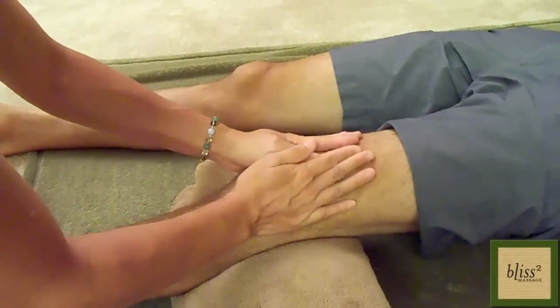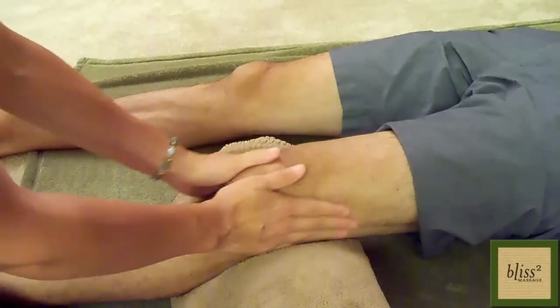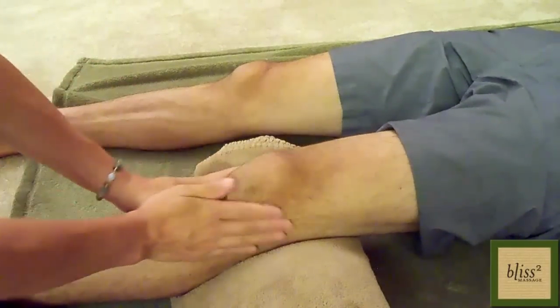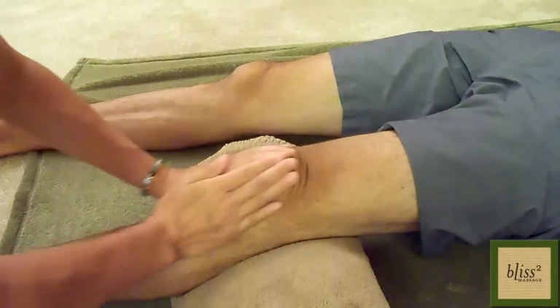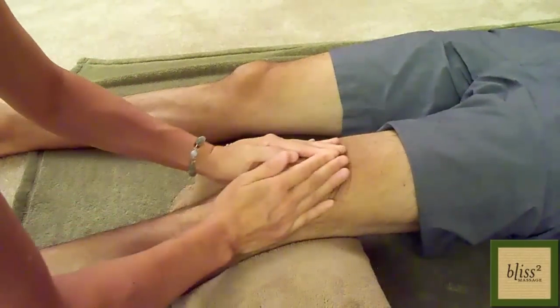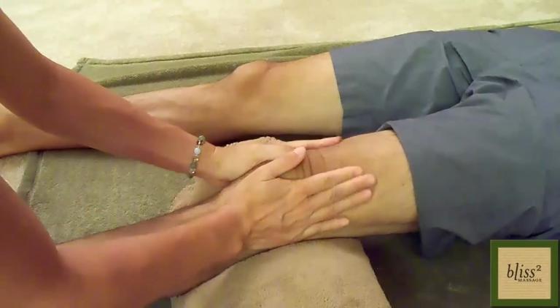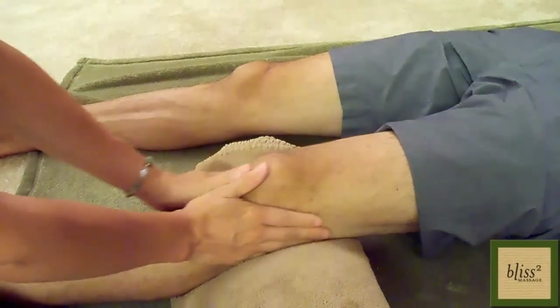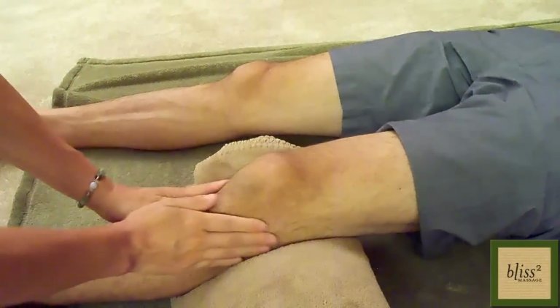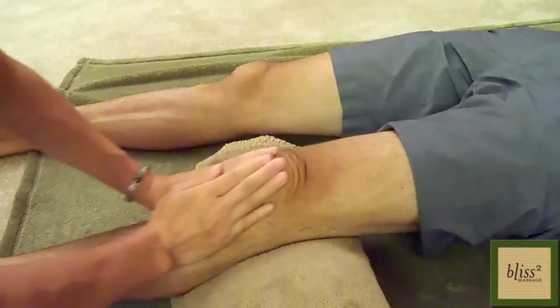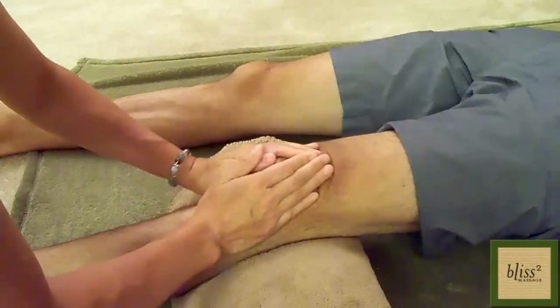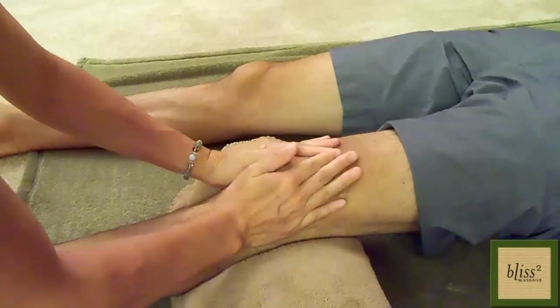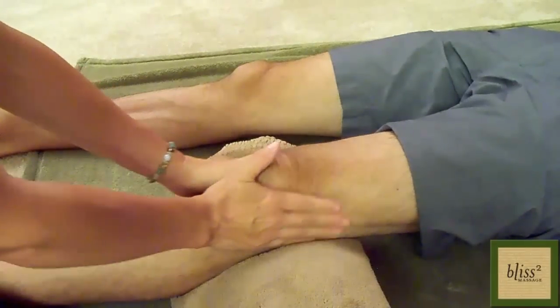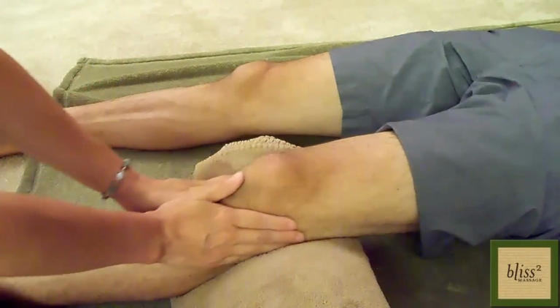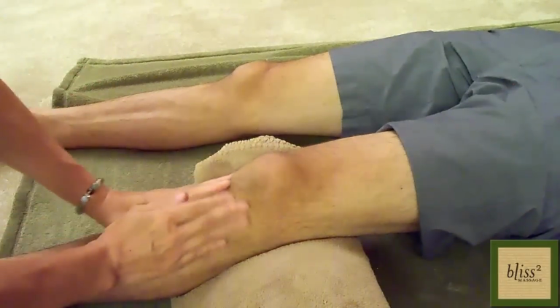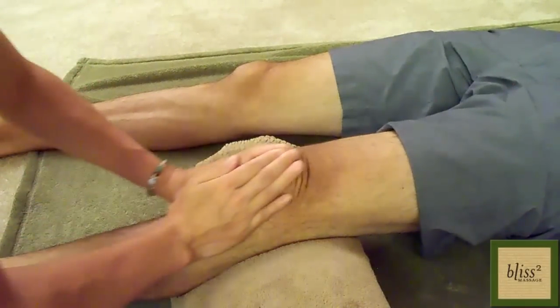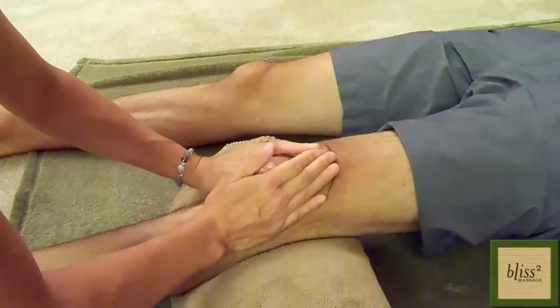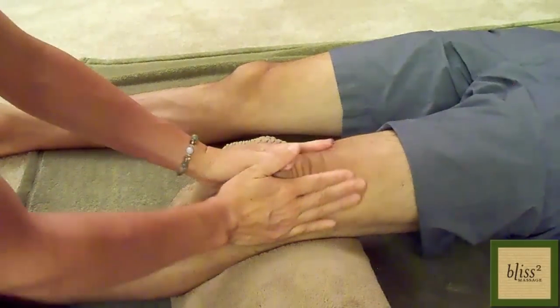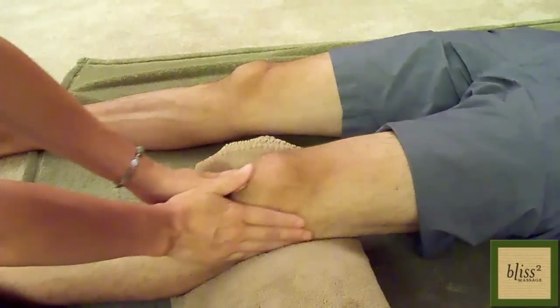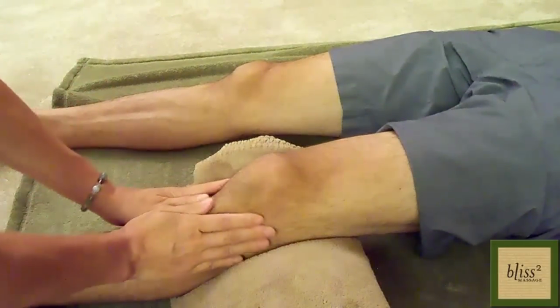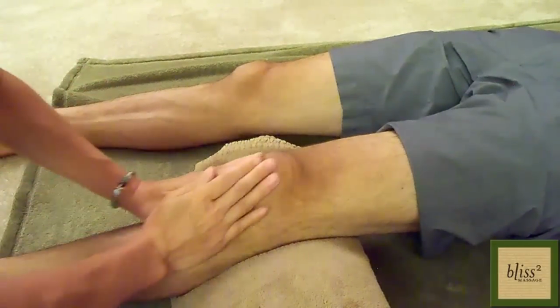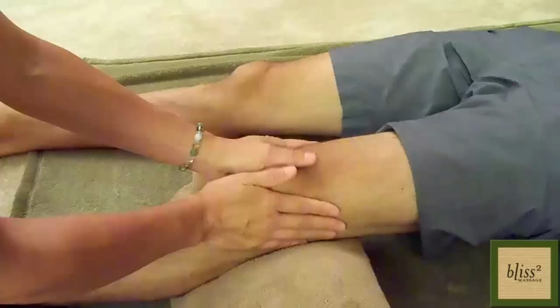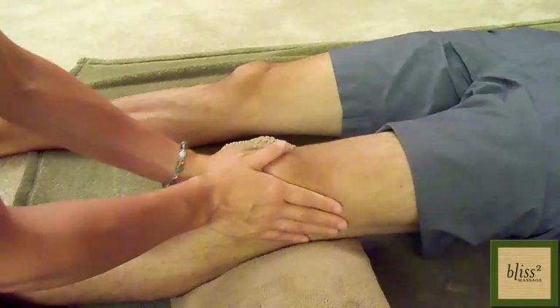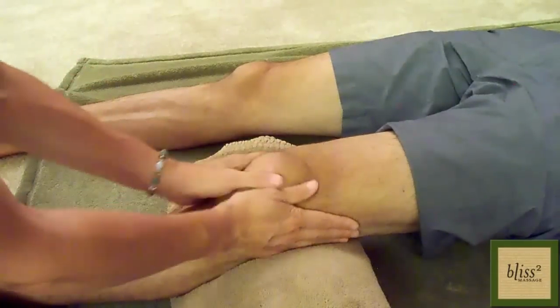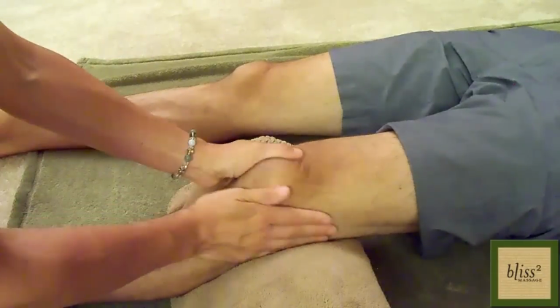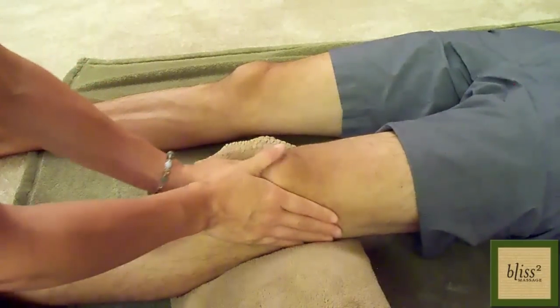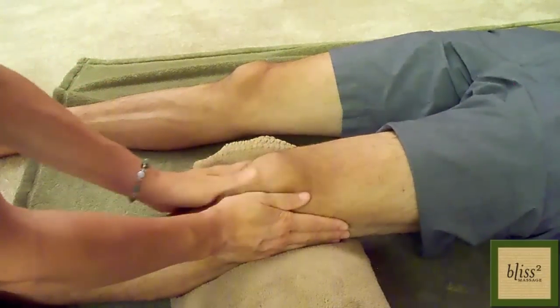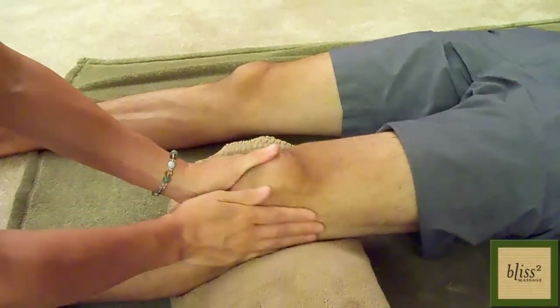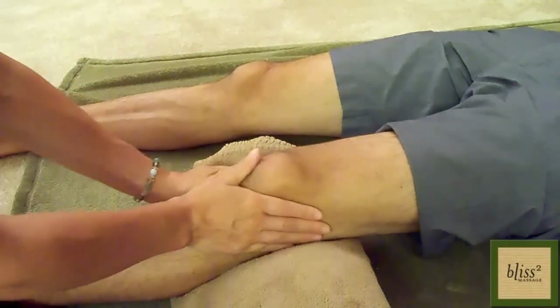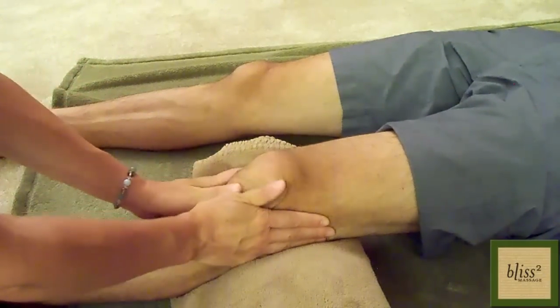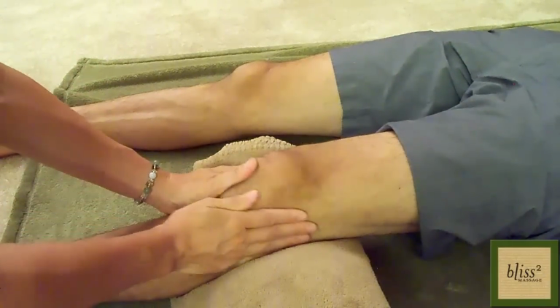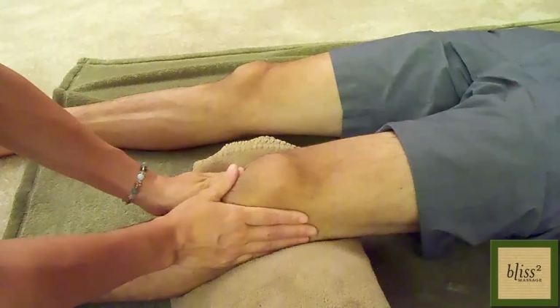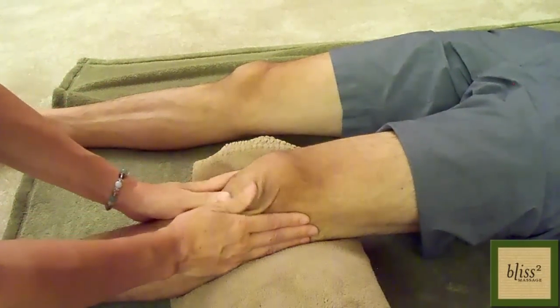First, give a gentle warm-up stroke over the knee. It's like you're doing a mini breaststroke on the knee. Then, using the thumbs, glide over the kneecap, which is also known as the patella.